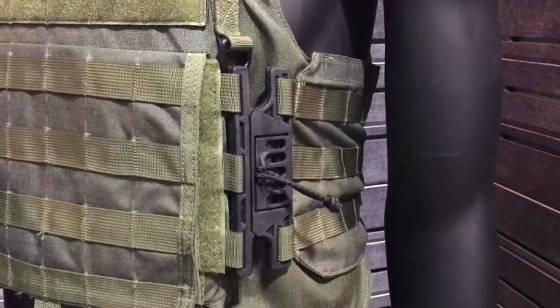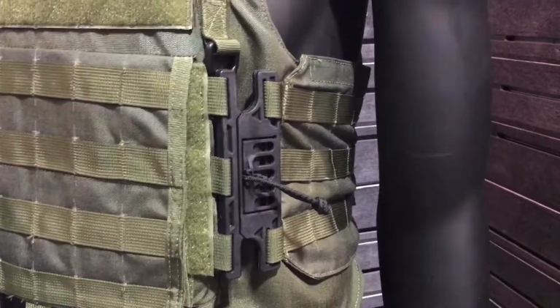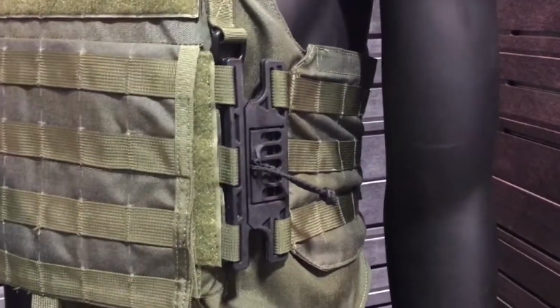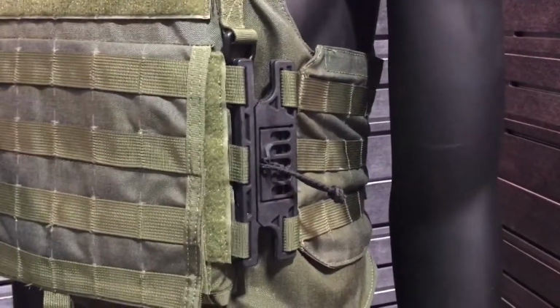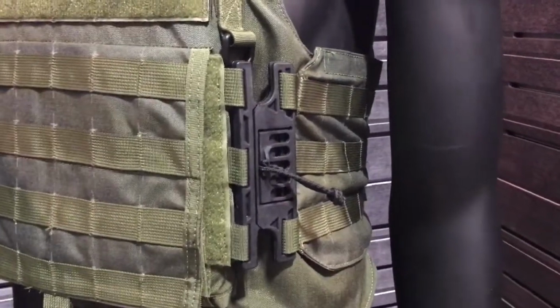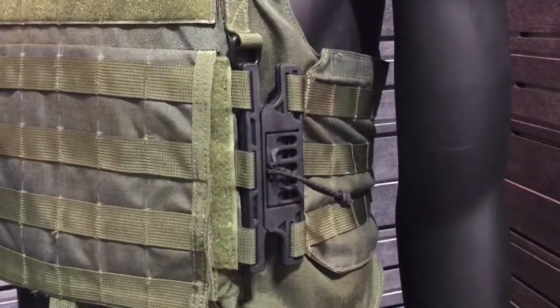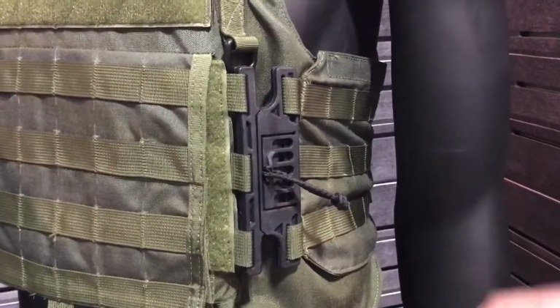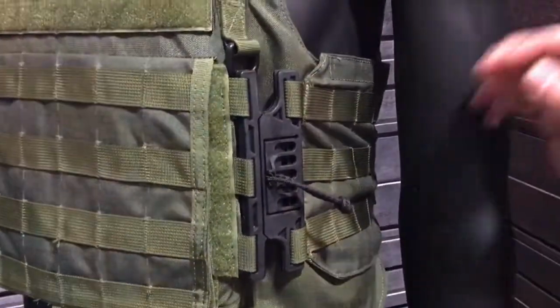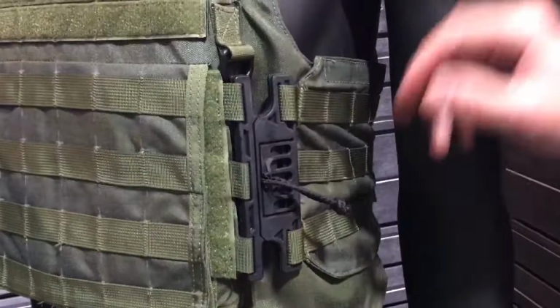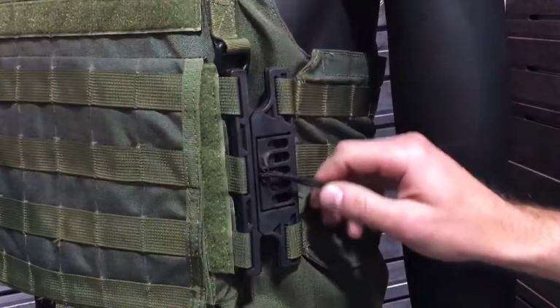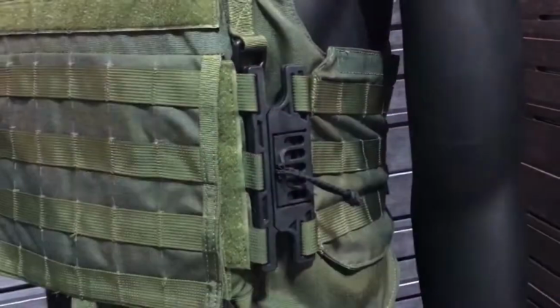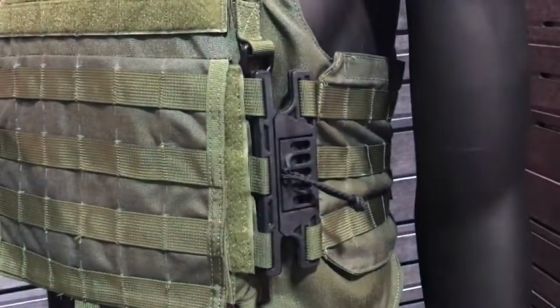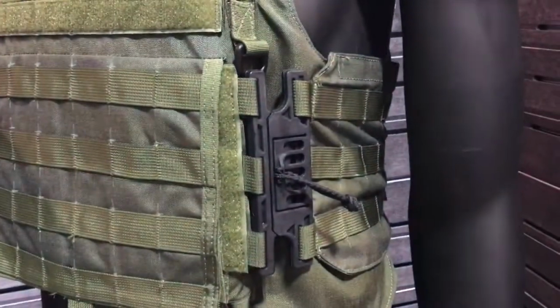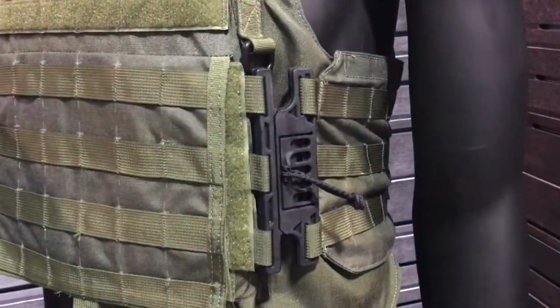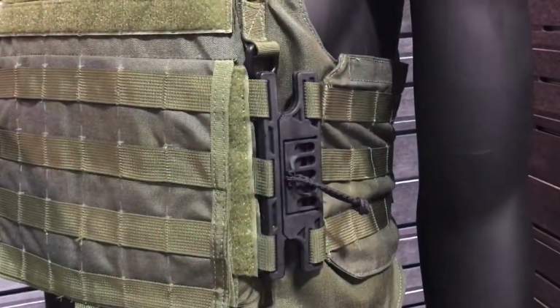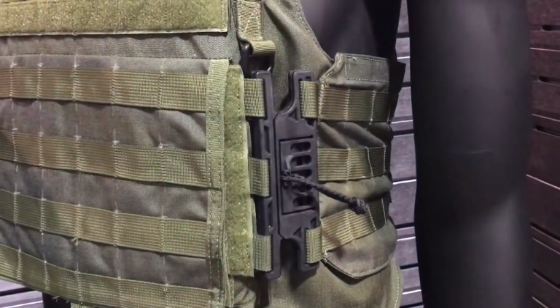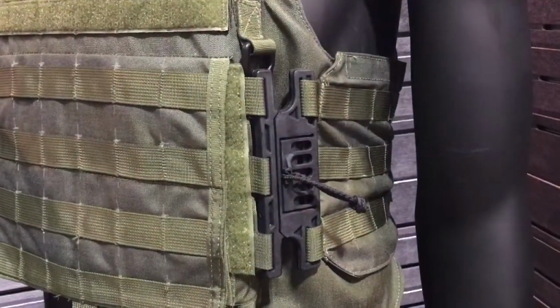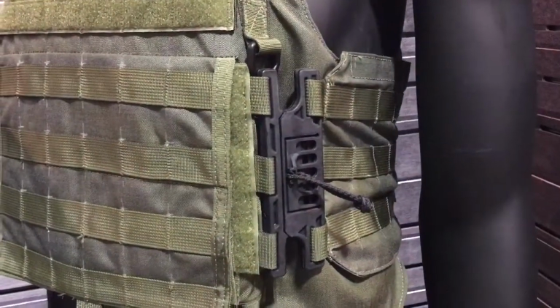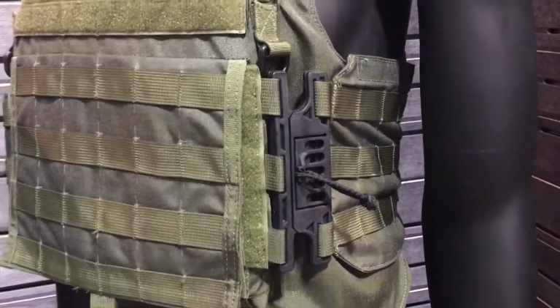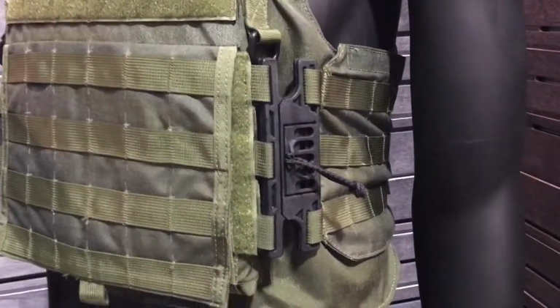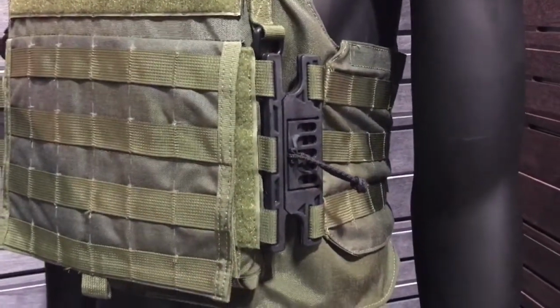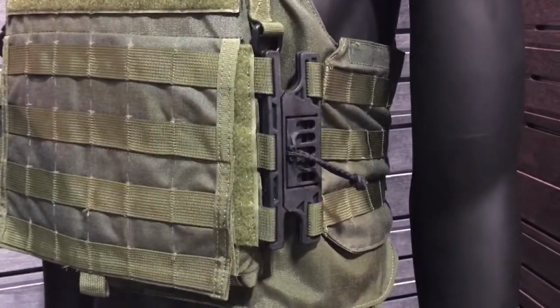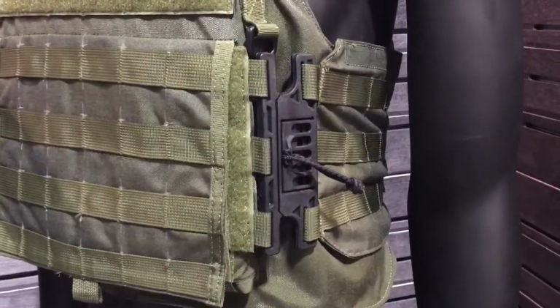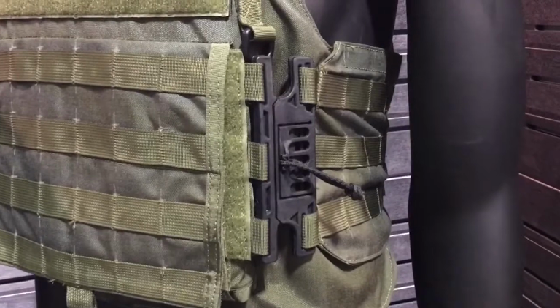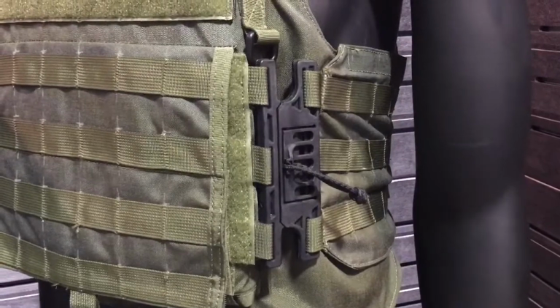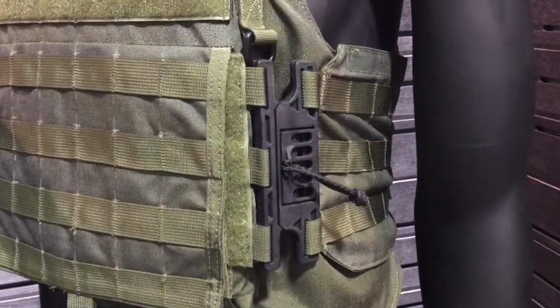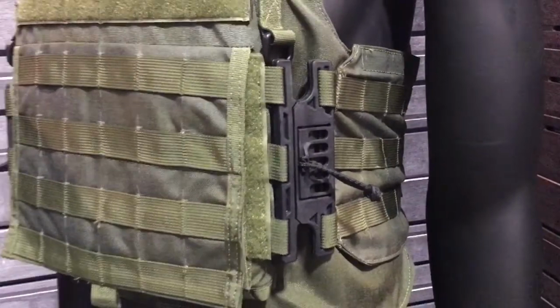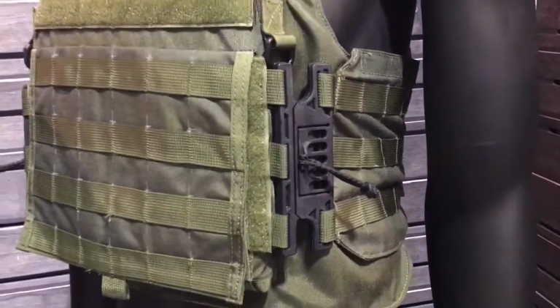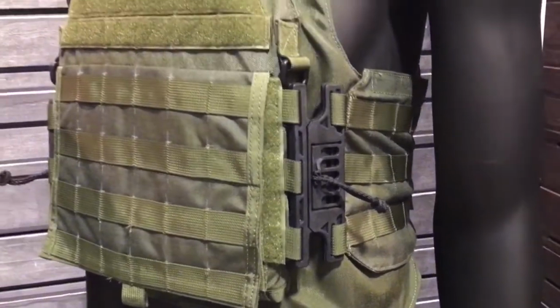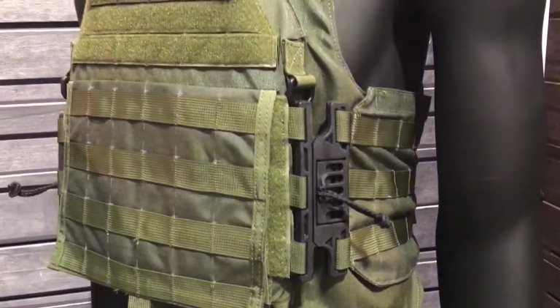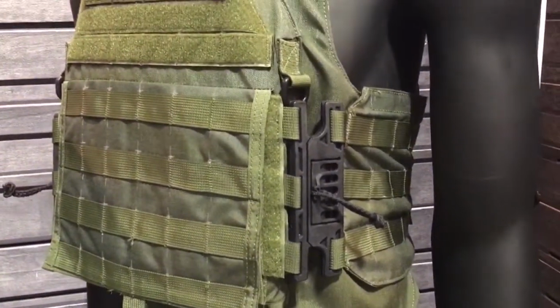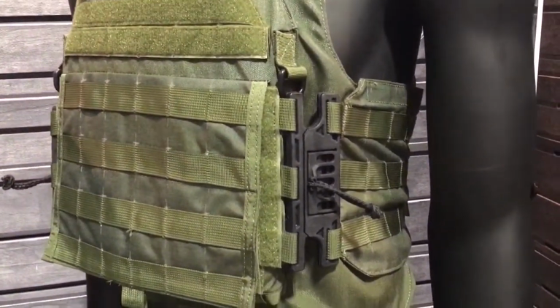It's on both sides of the vest? Yes, sir, both sides. So it's a quick release system — quick release side, yep. Very cool, Aspeto Clip. And this is available right now? It's in production? It's going to be in production here soon. We'll have it available hopefully in the next few months.